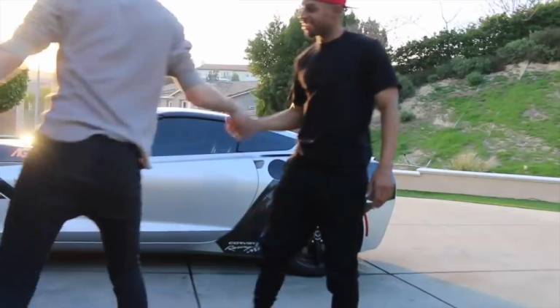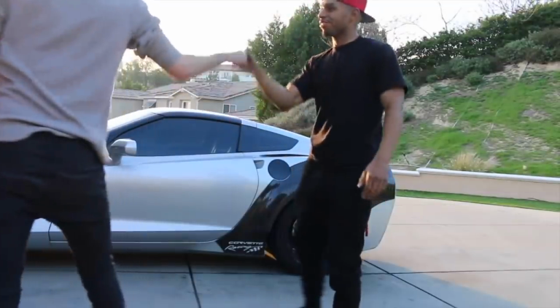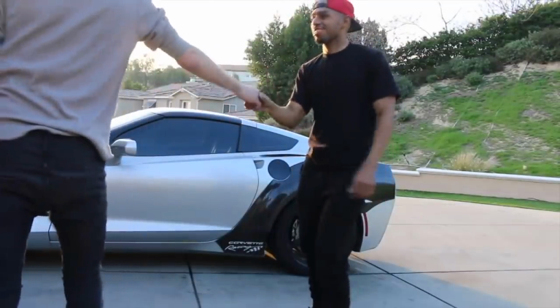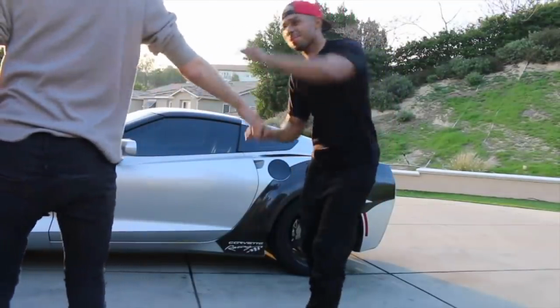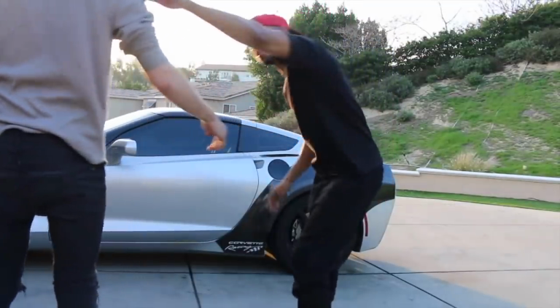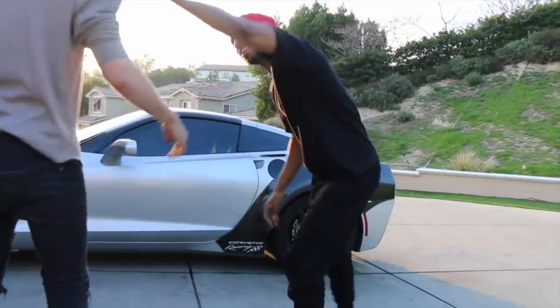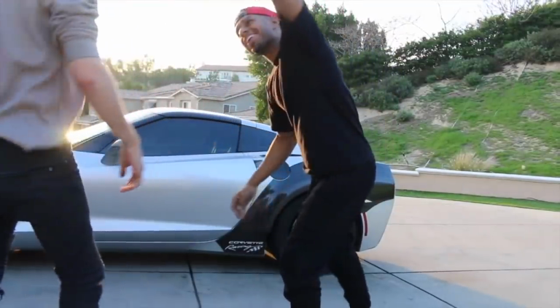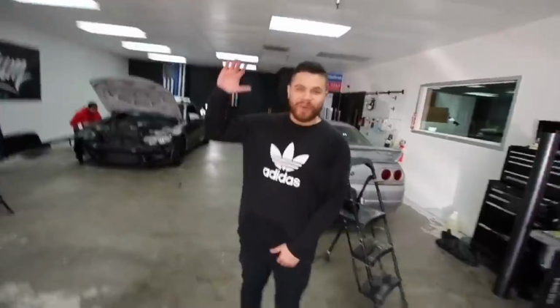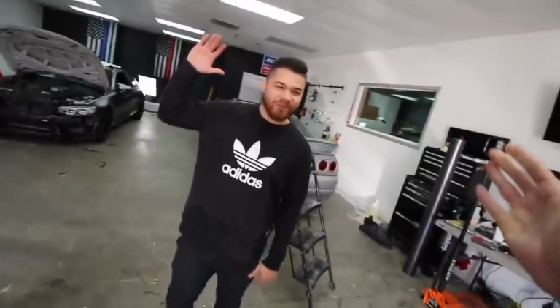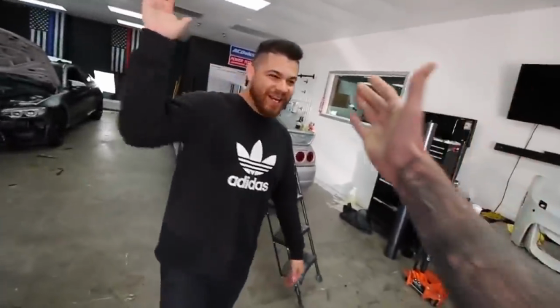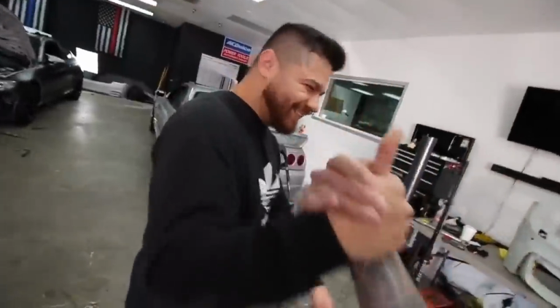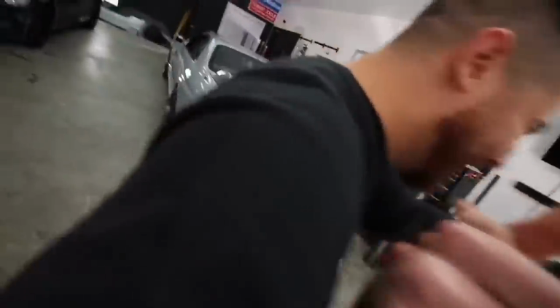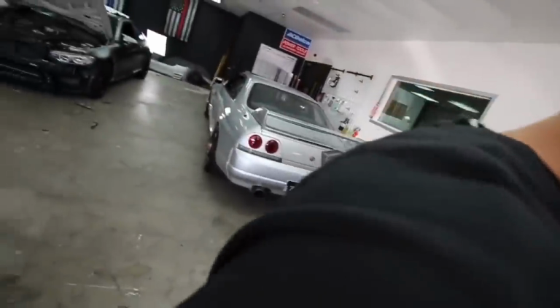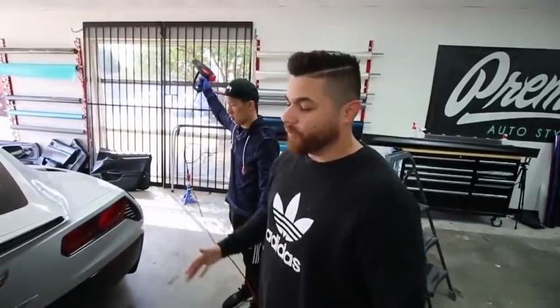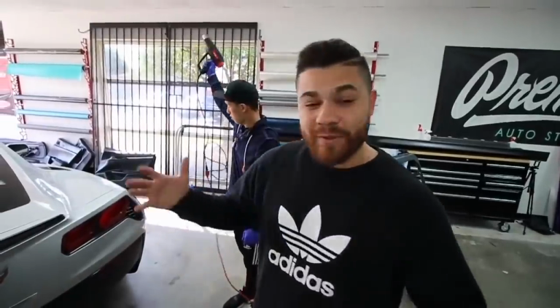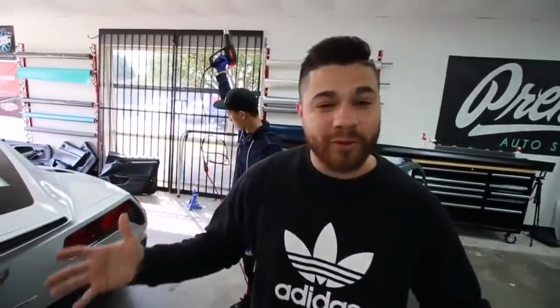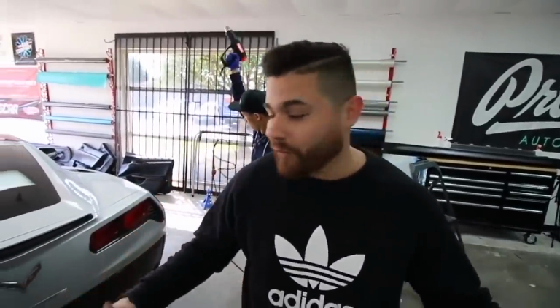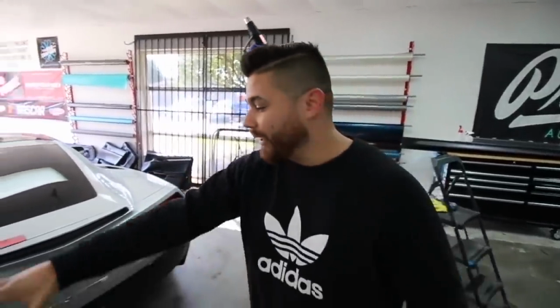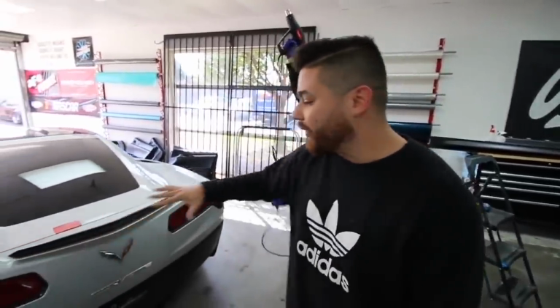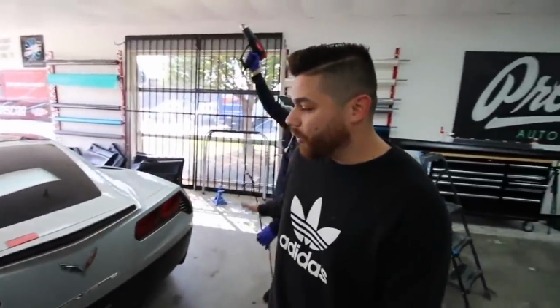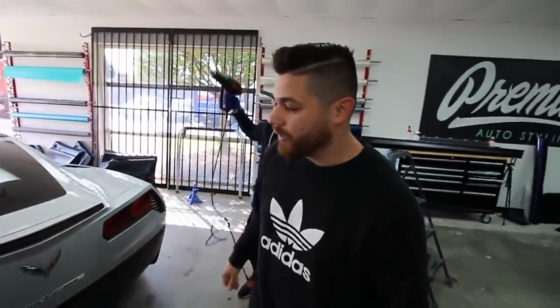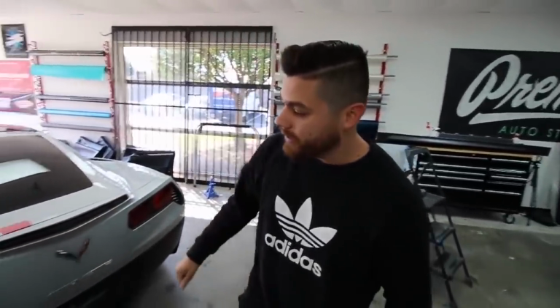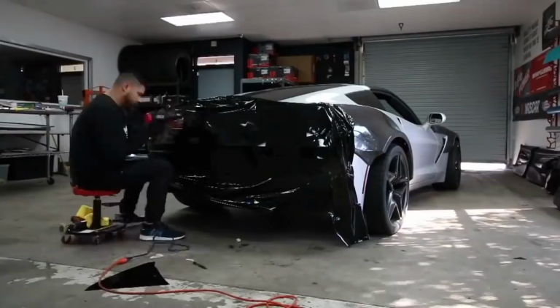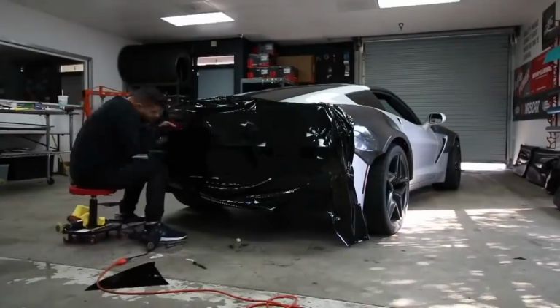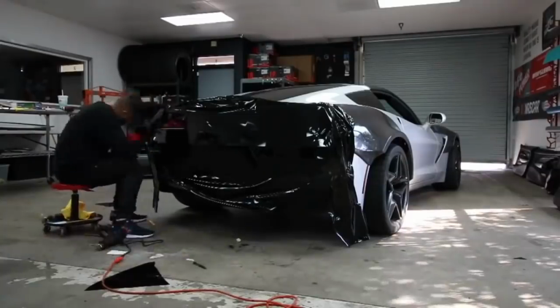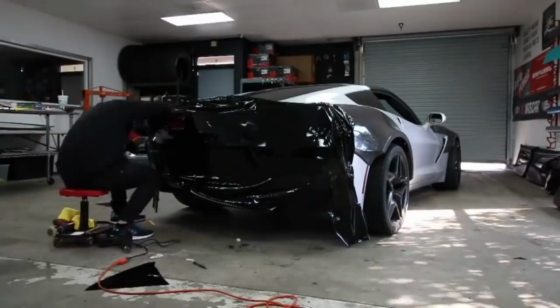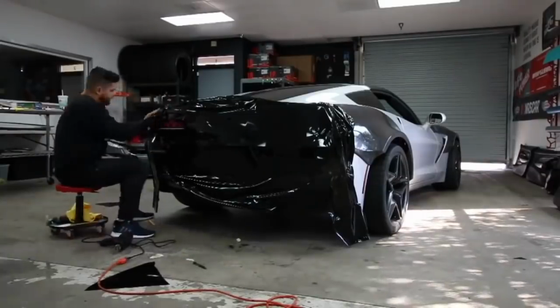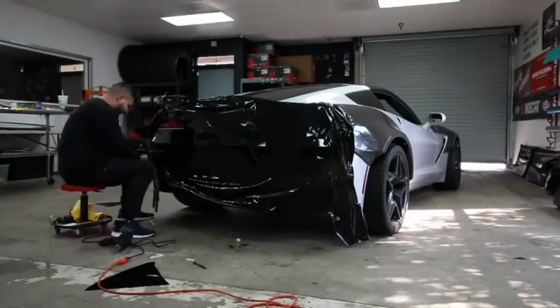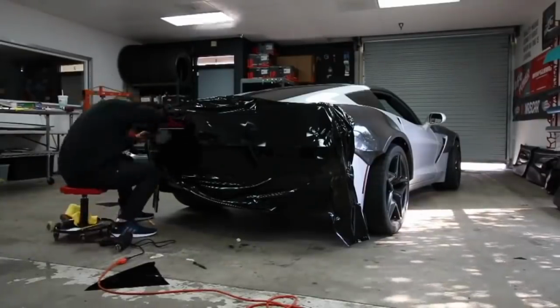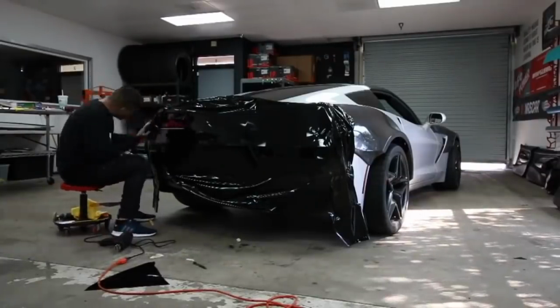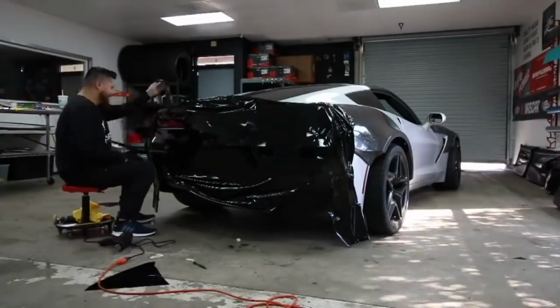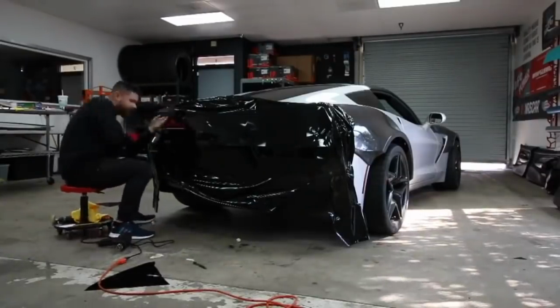You've officially been pimped. What's up, Chris? How you doing? We're gonna do something really cool — we're gonna black out the whole rear end.